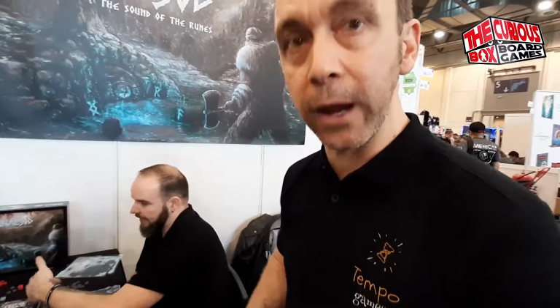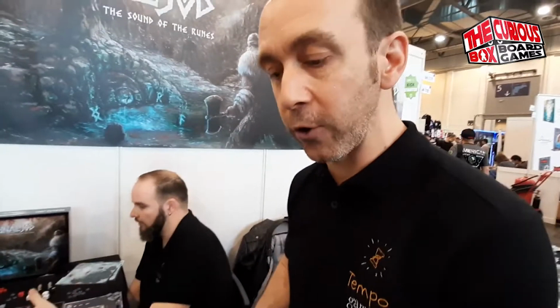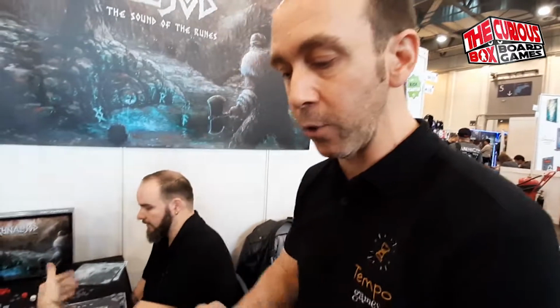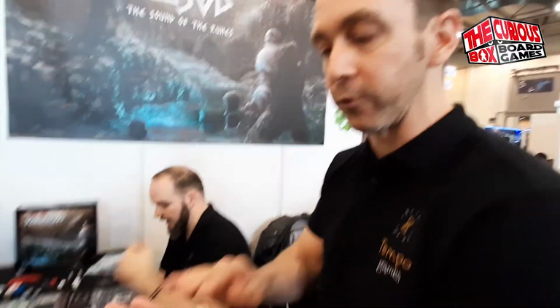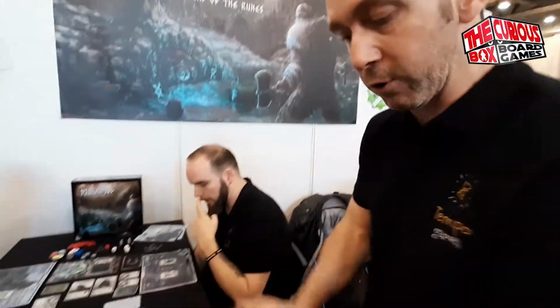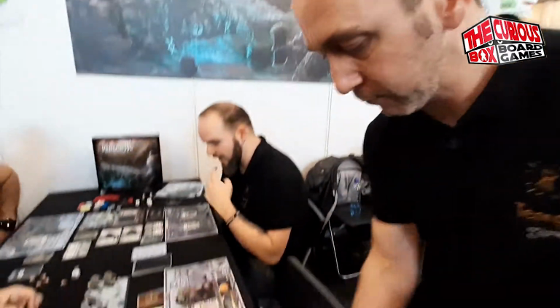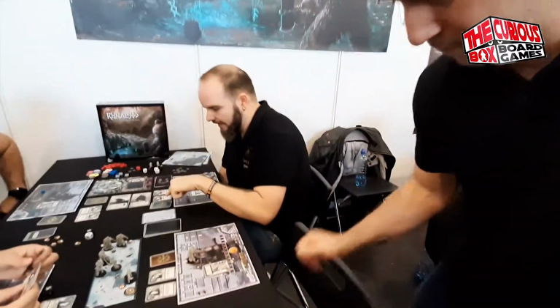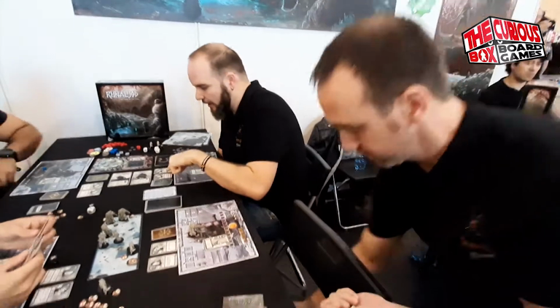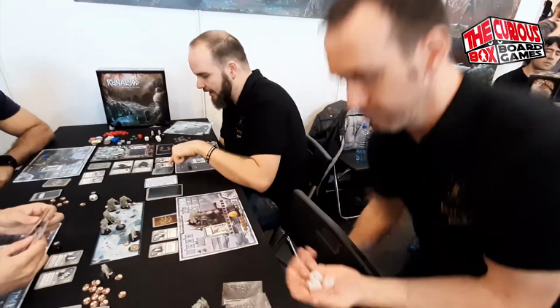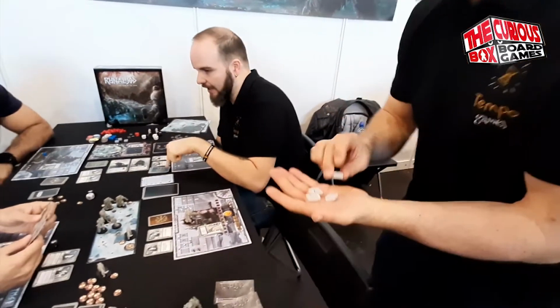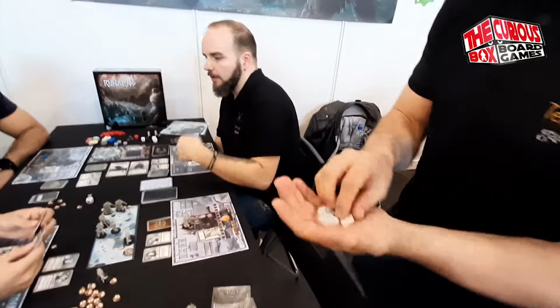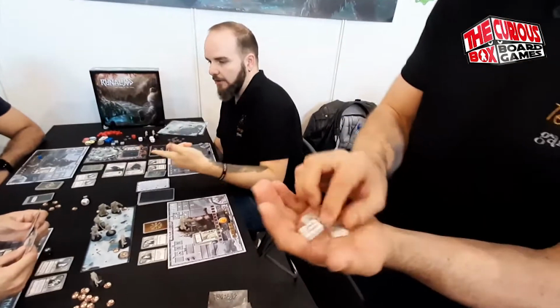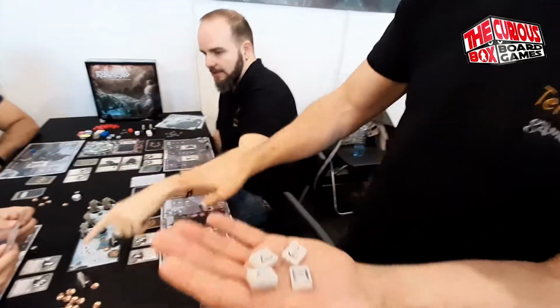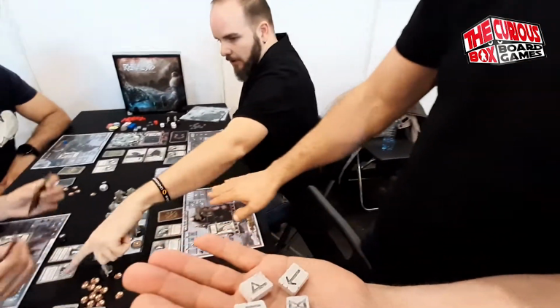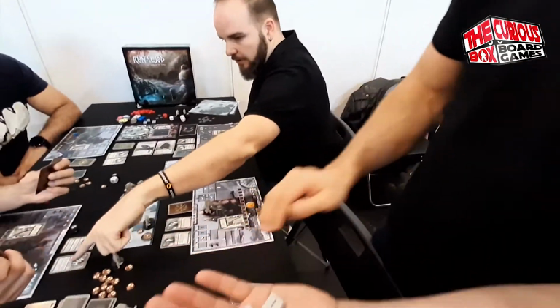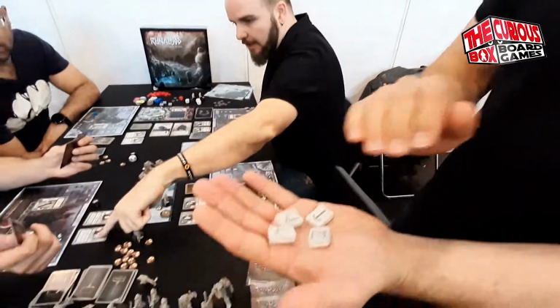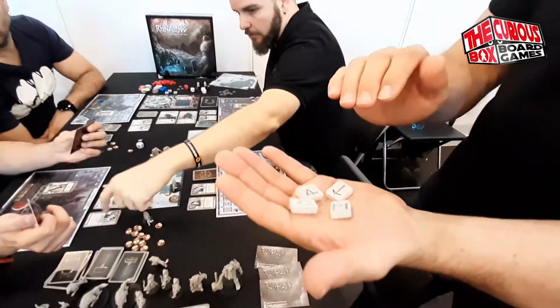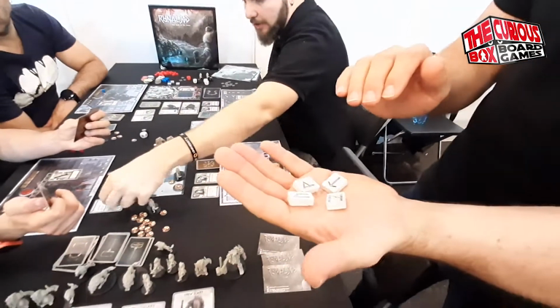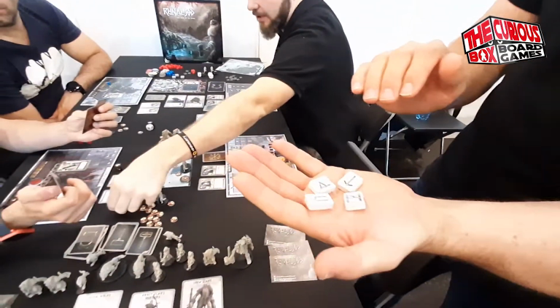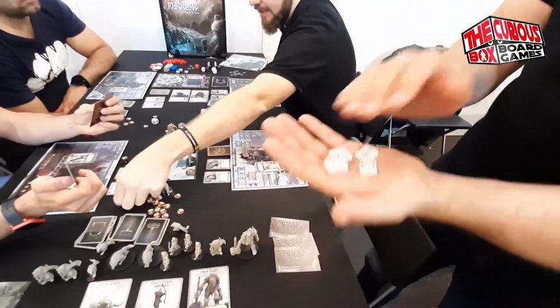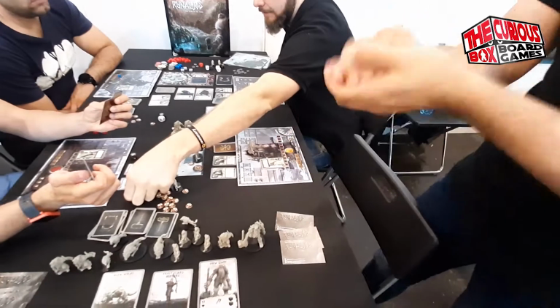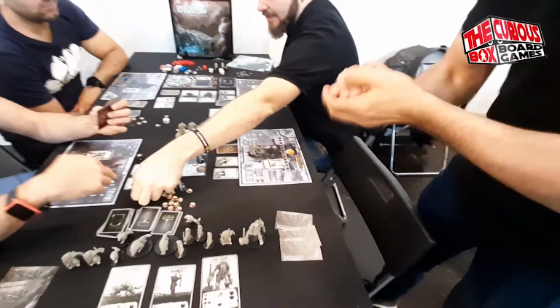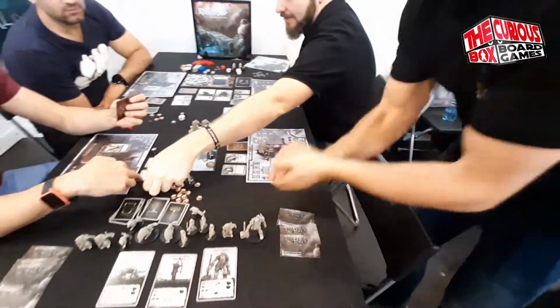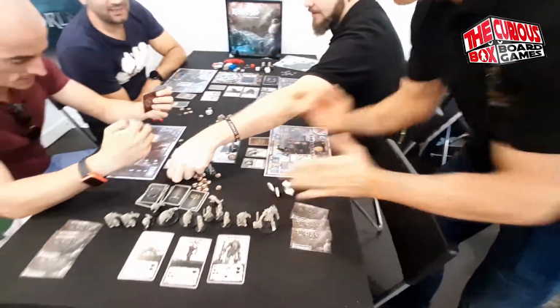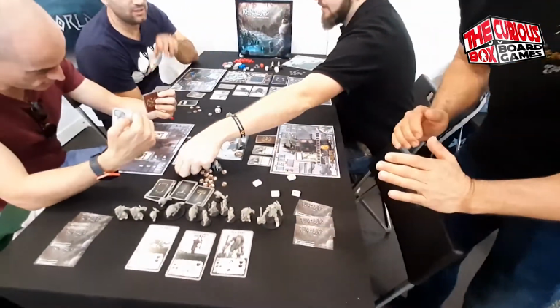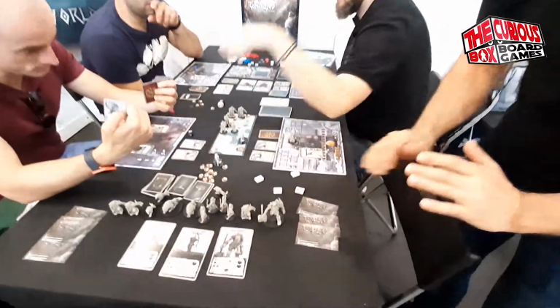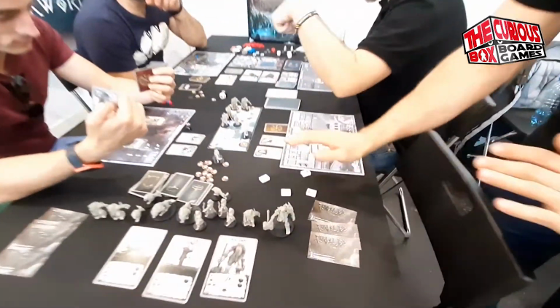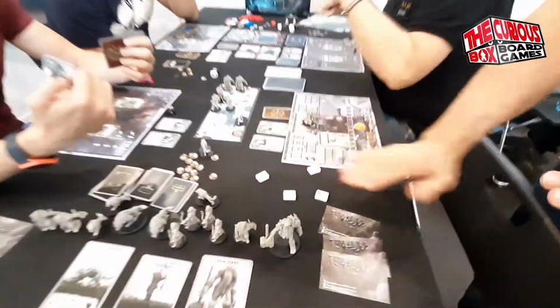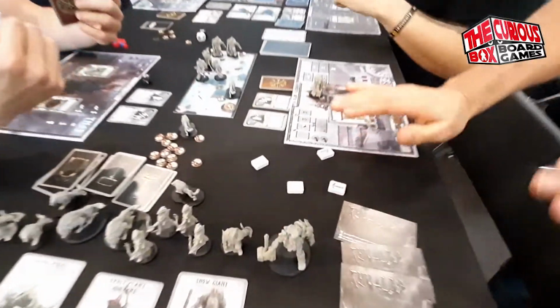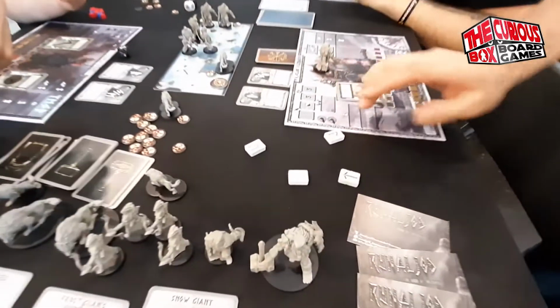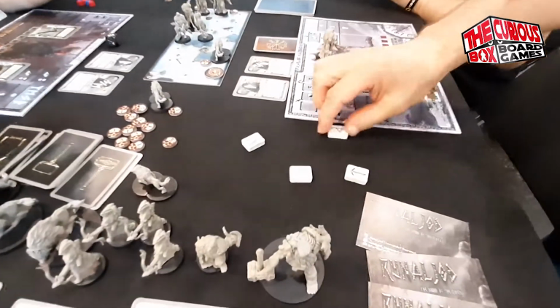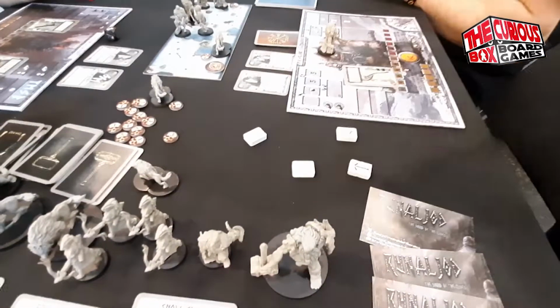On the hero's turn, you take all your Runes. Each character has its own Runes, and the first thing you have to do on your turn is just toss them. Depending on how they land, you will get some actions.